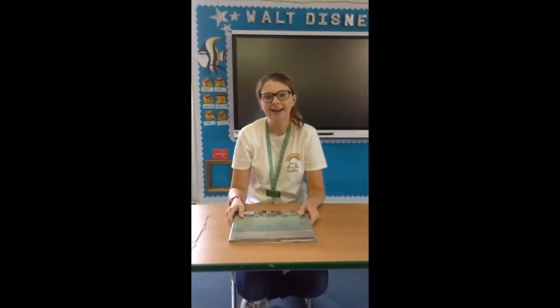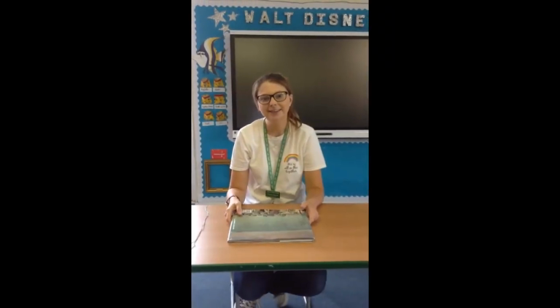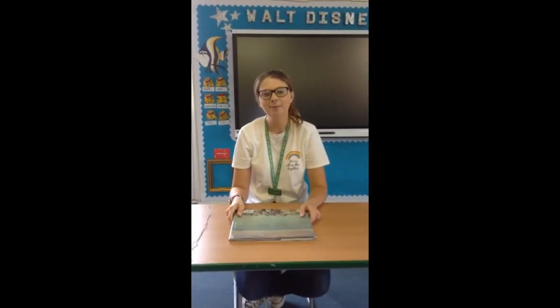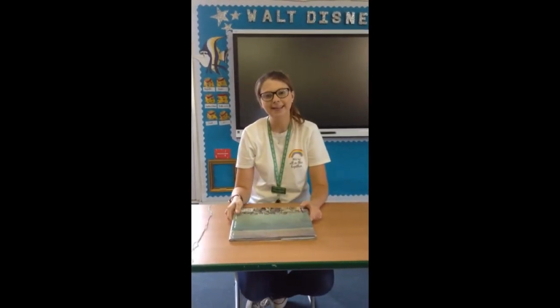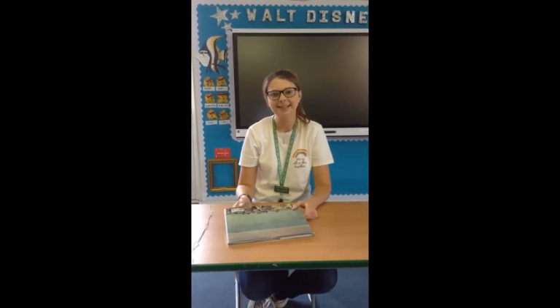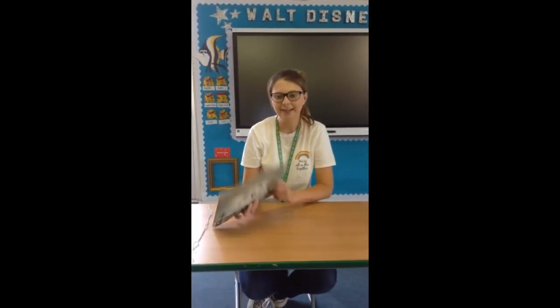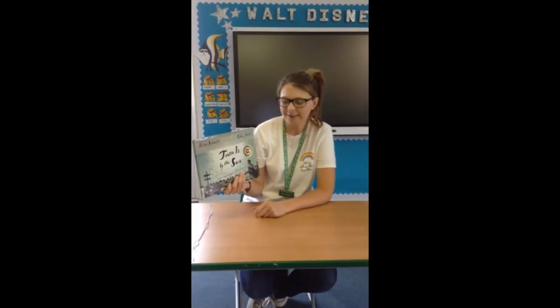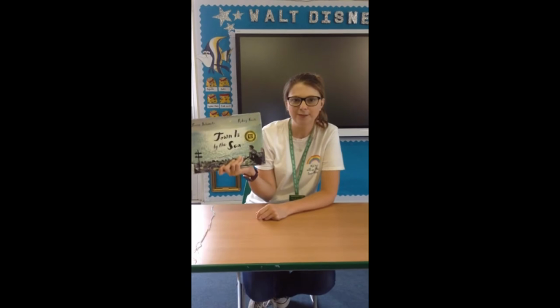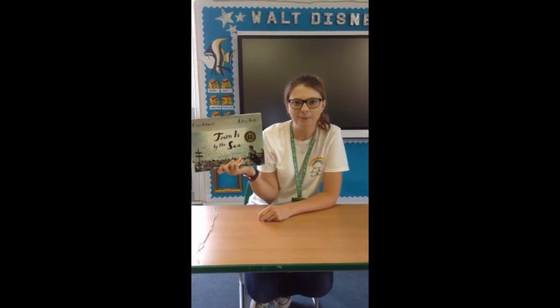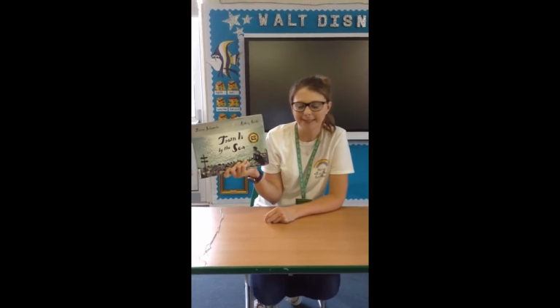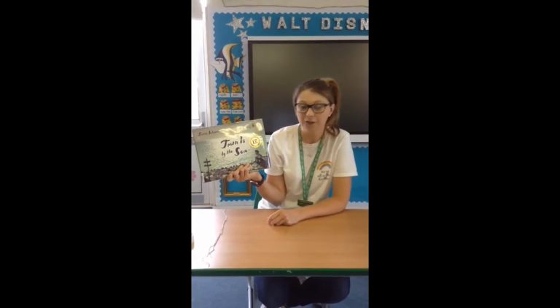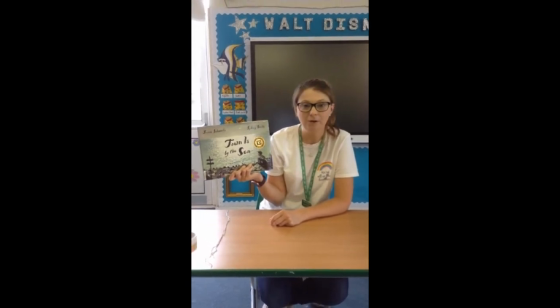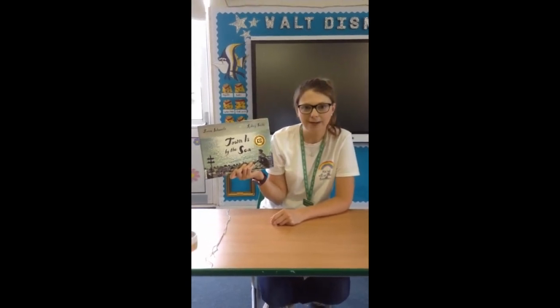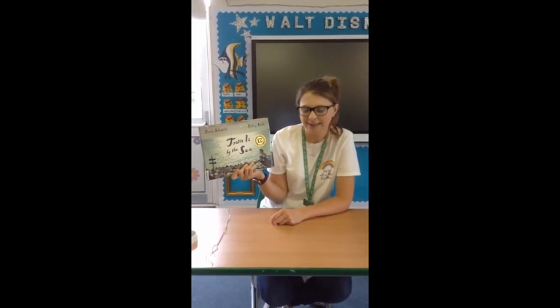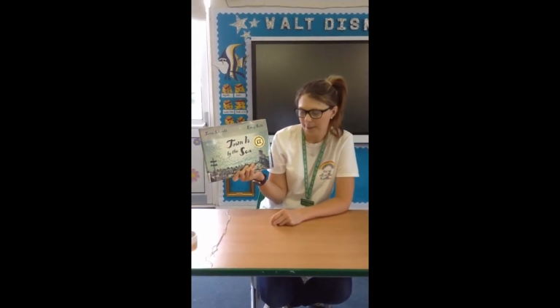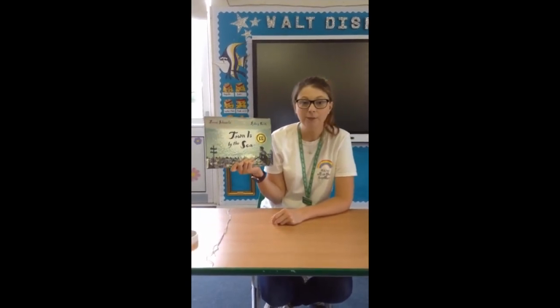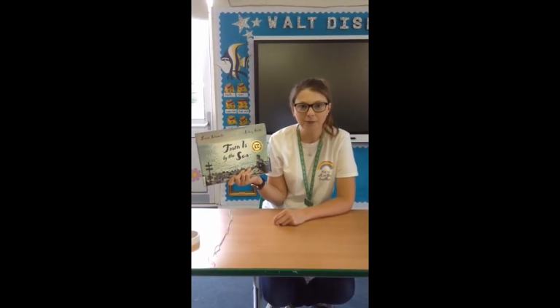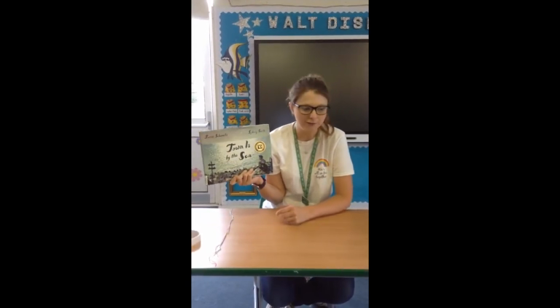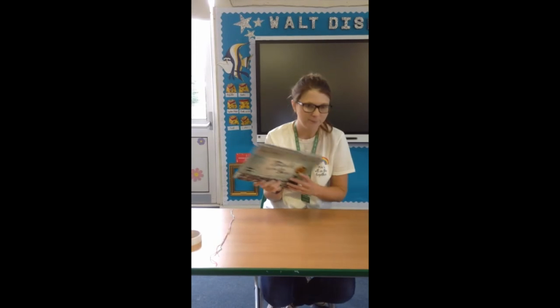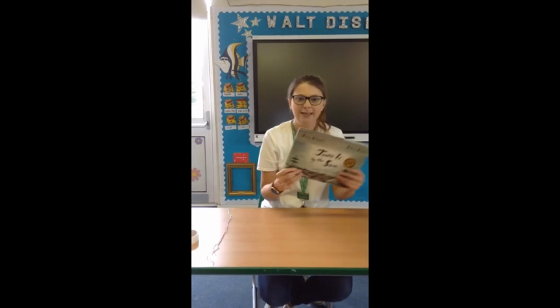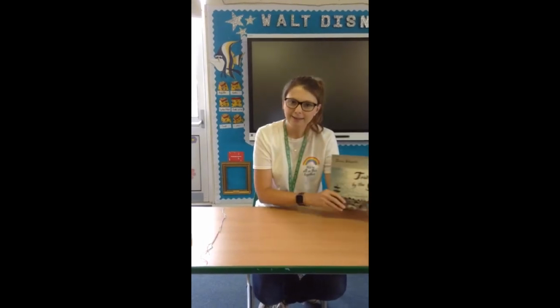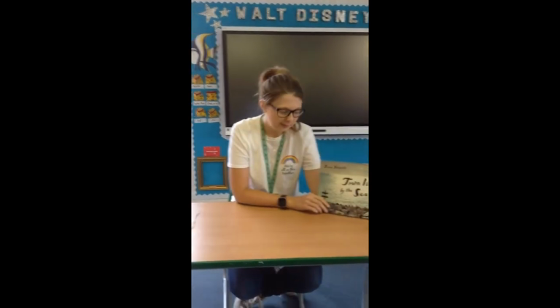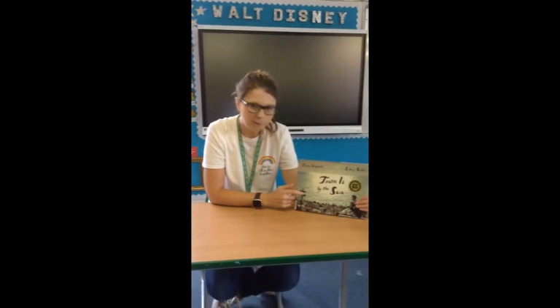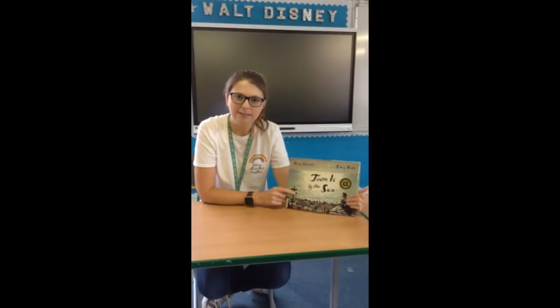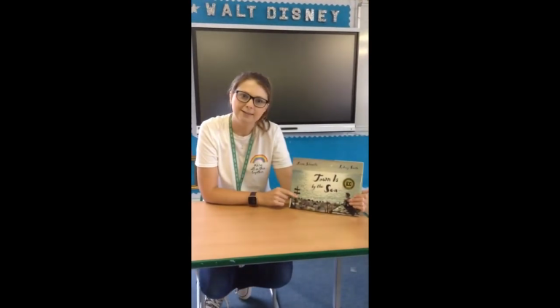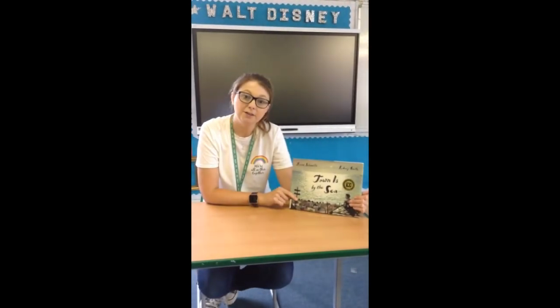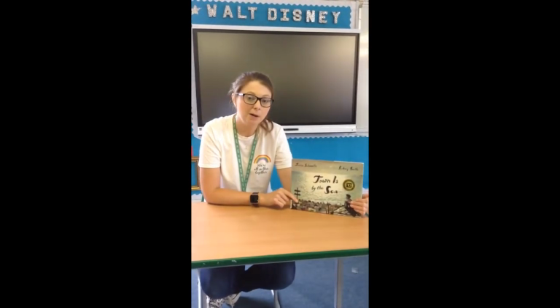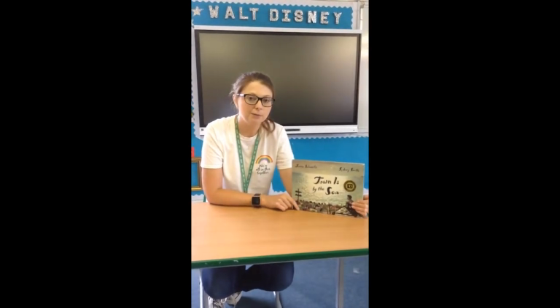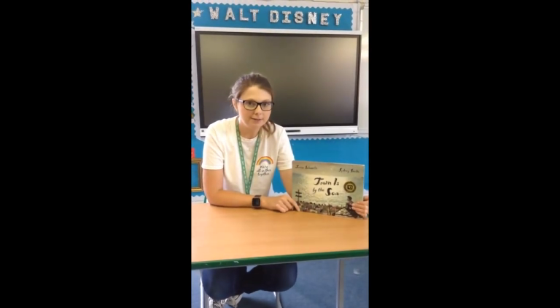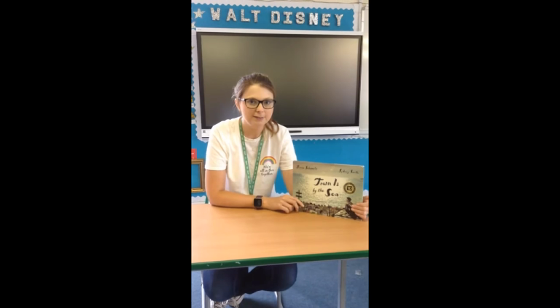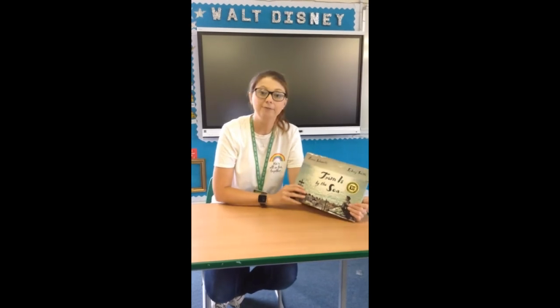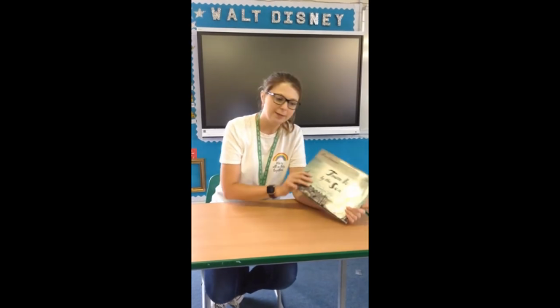Hi everyone, I hope you're well and keep on safe. Now I know that Mr Moon has read you this book recently and you've been doing lots of activities from it, so I'm going to give you a last one. Now in this book there's a little boy that meets a friend and goes to the park, so one thing you could do is make a friendship bracelet.